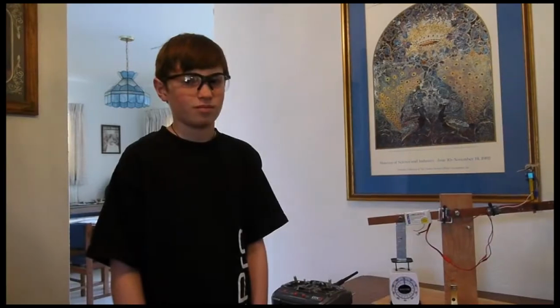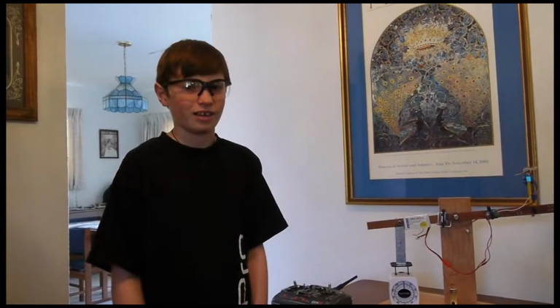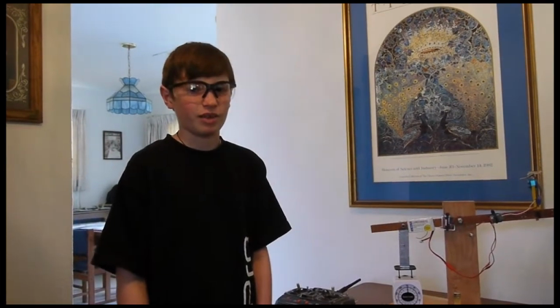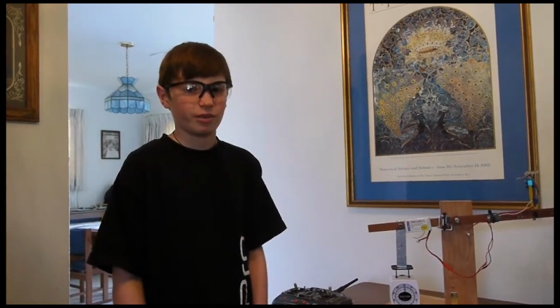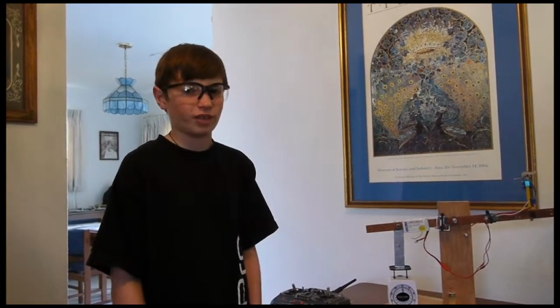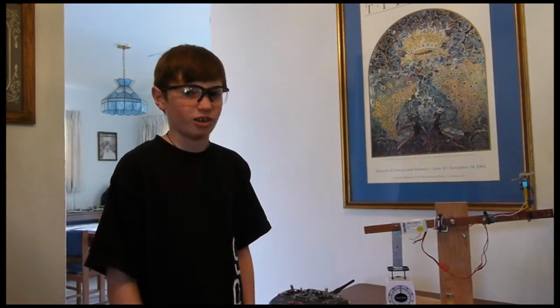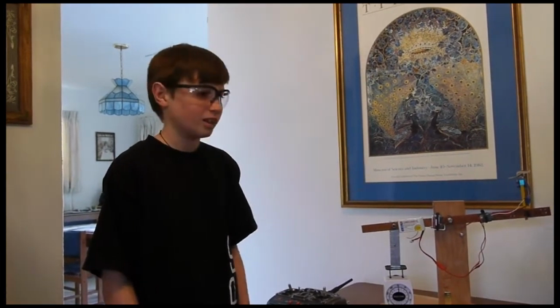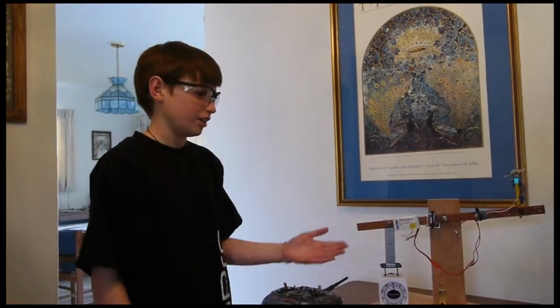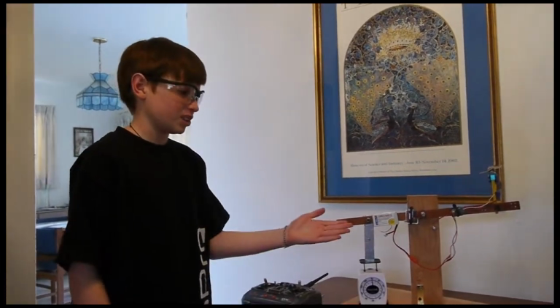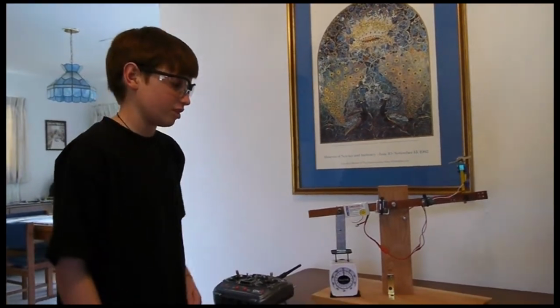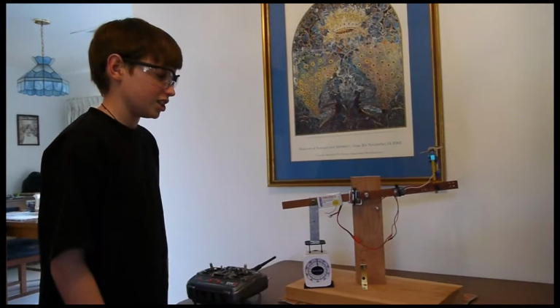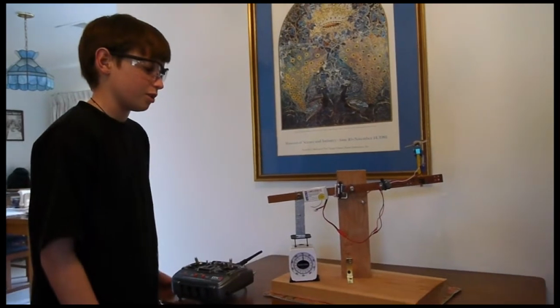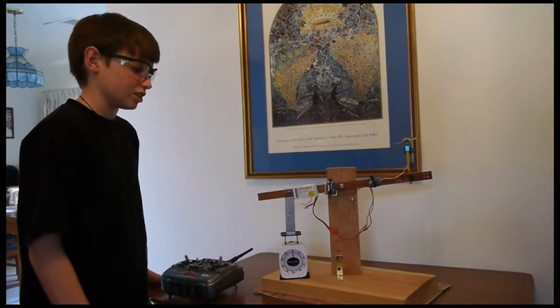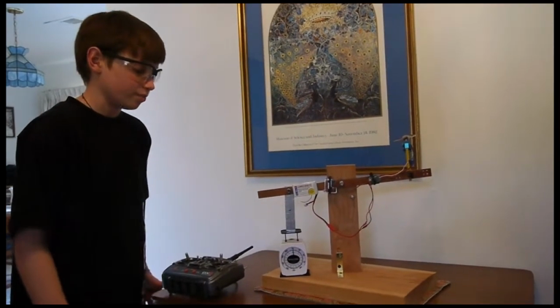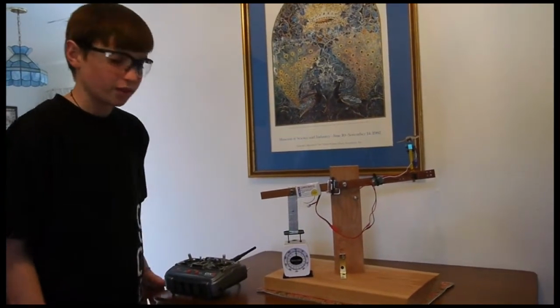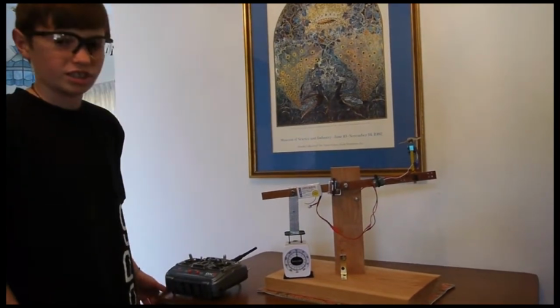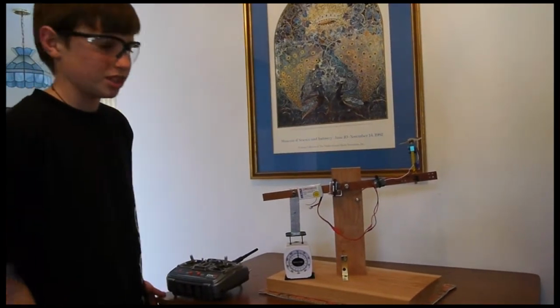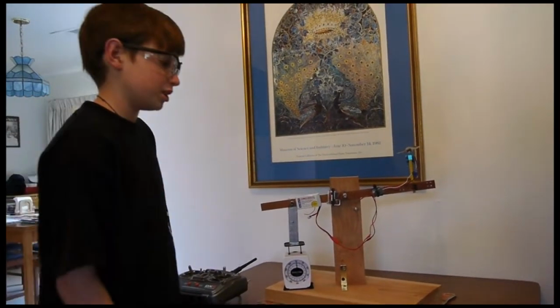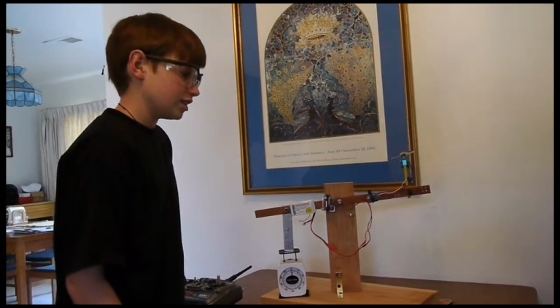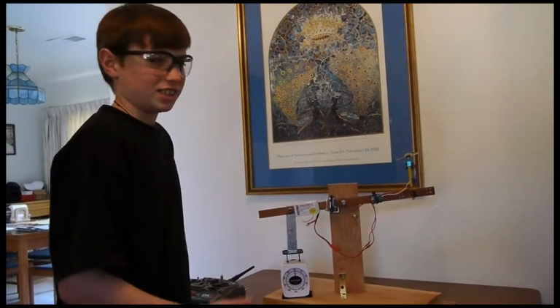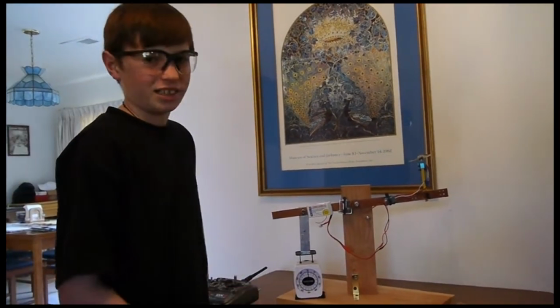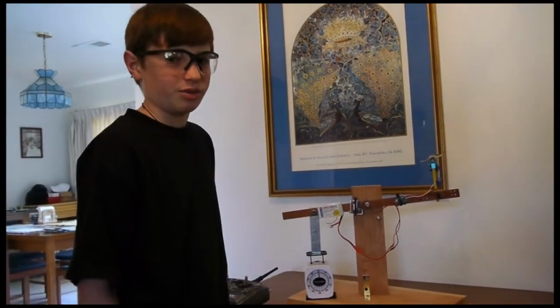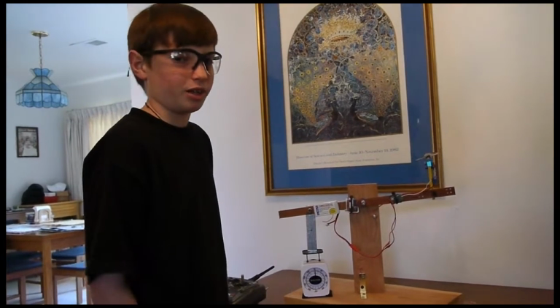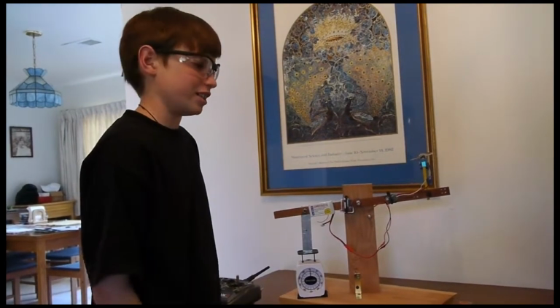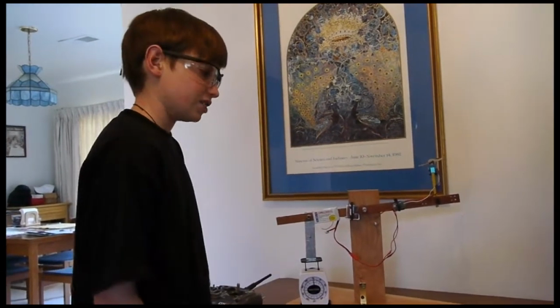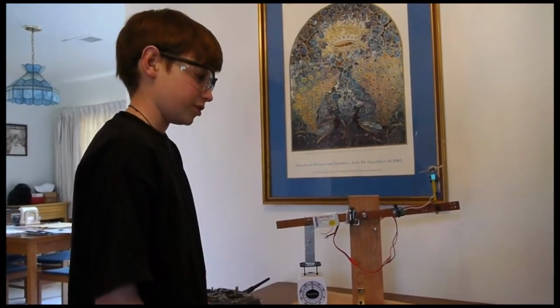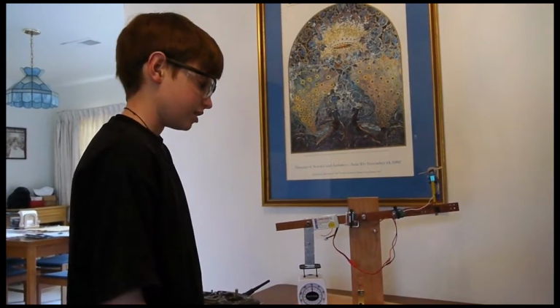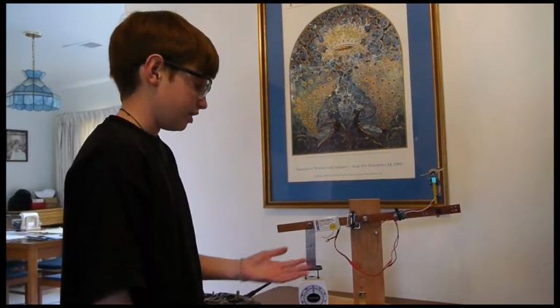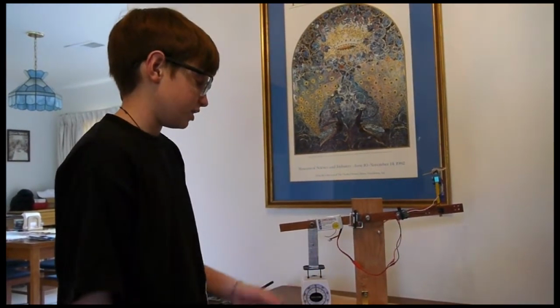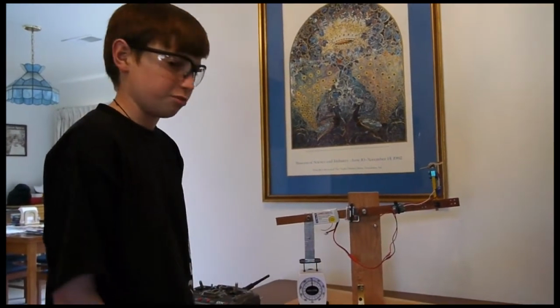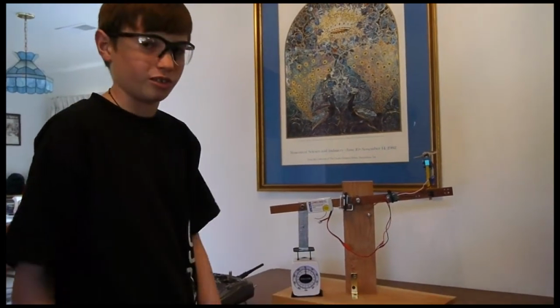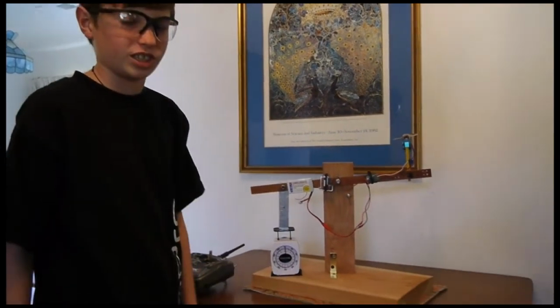Hi, I'm Evan from evanflies.com and here's my 7th grade science fair project. Since I'm into airplanes, I decided that I should do an airplane related science fair project. And here it is, the propeller load cell.